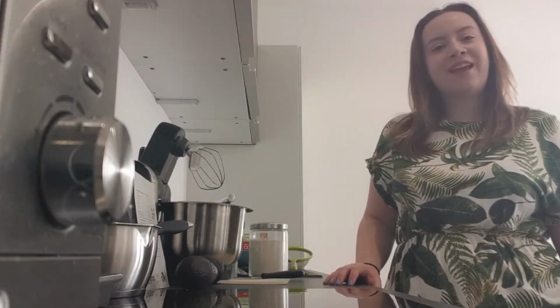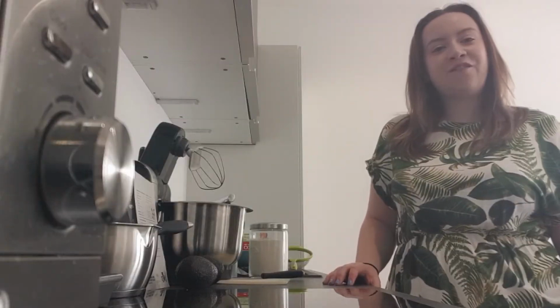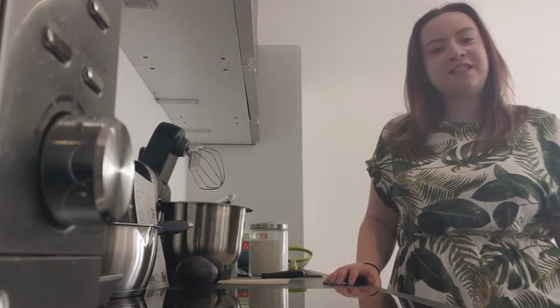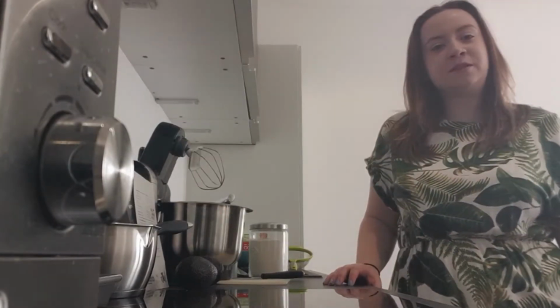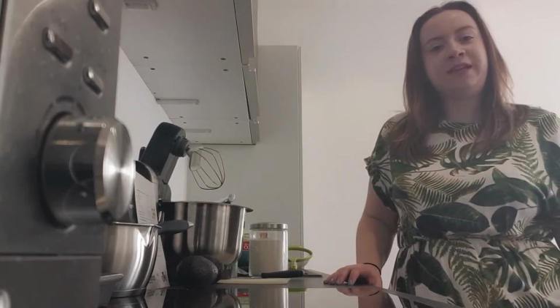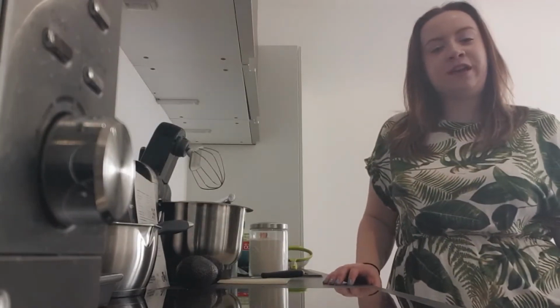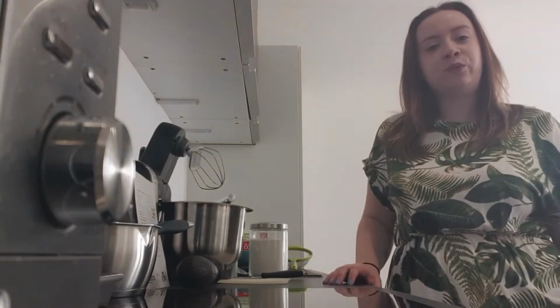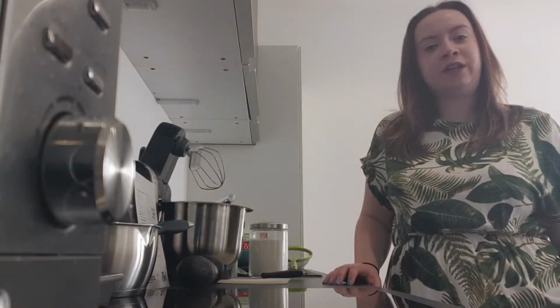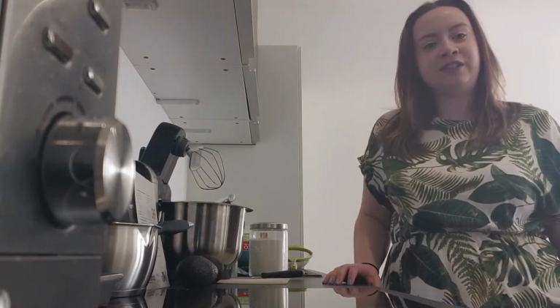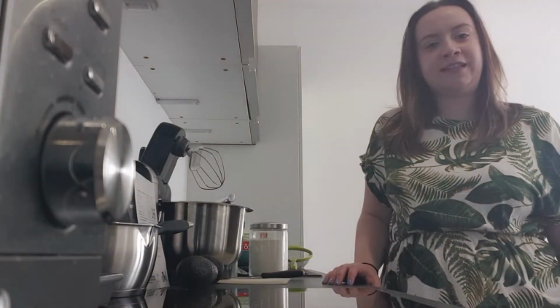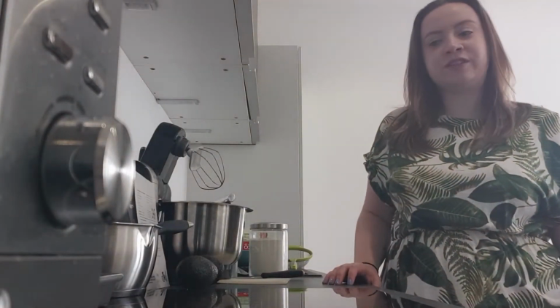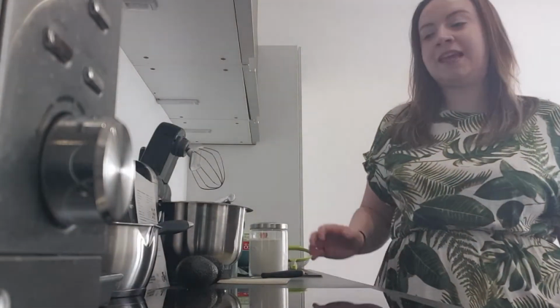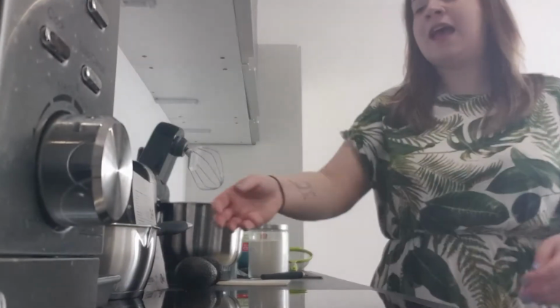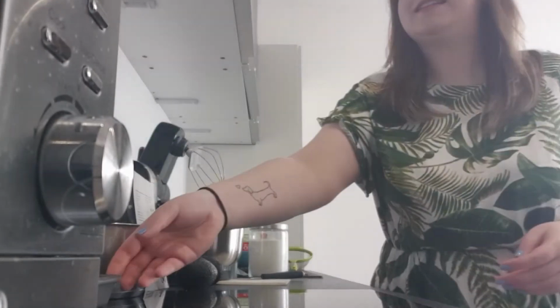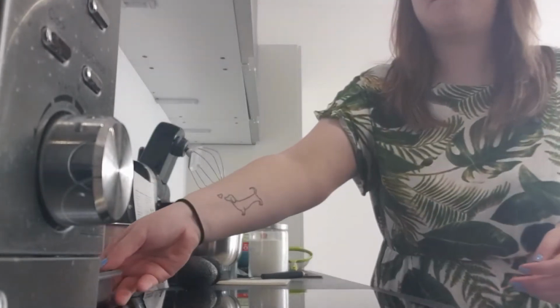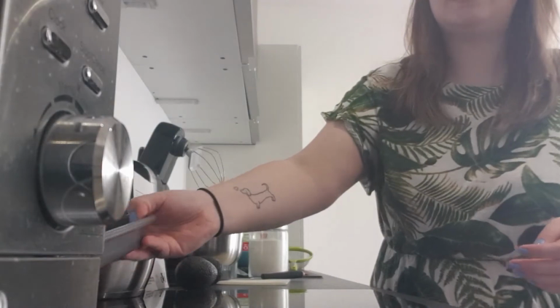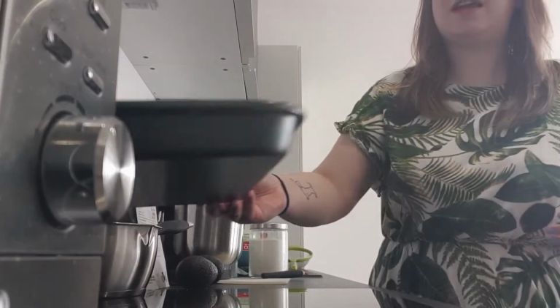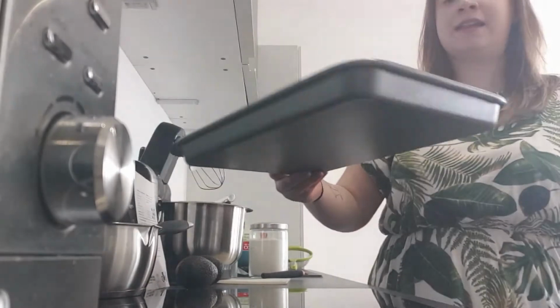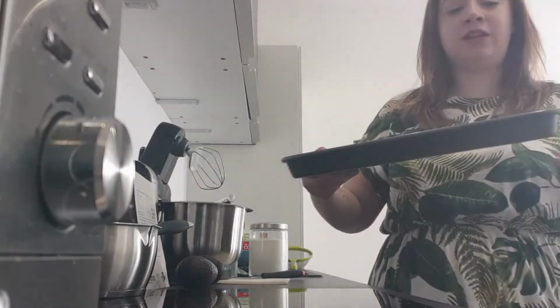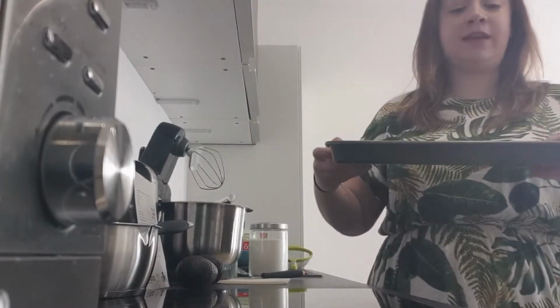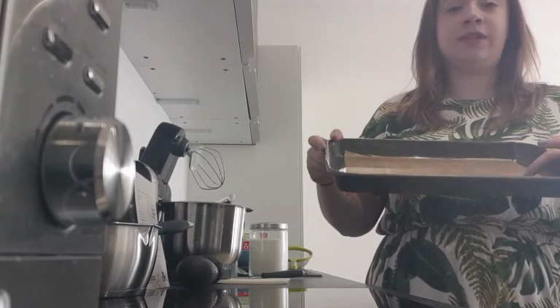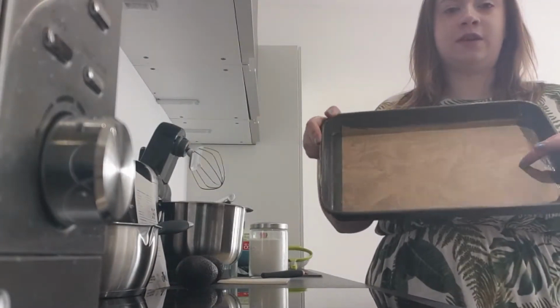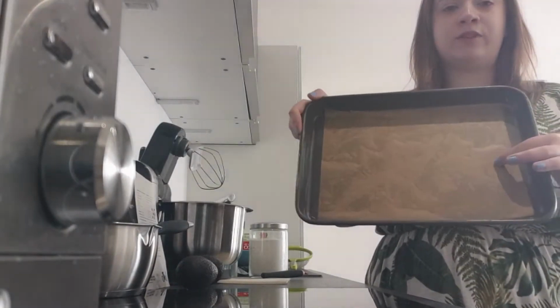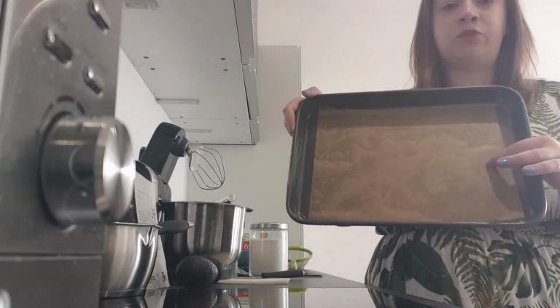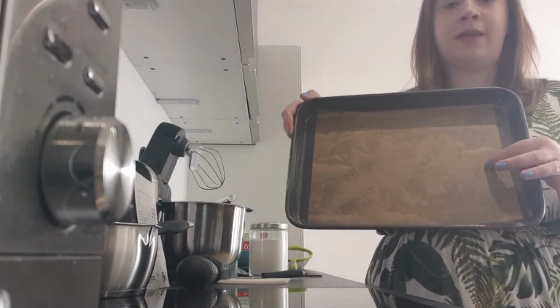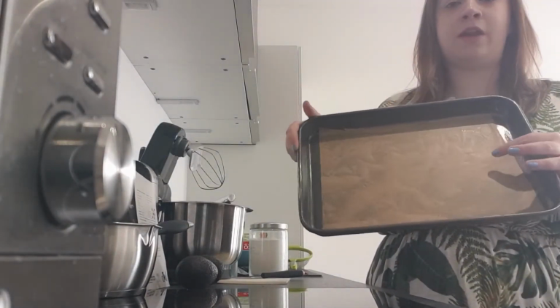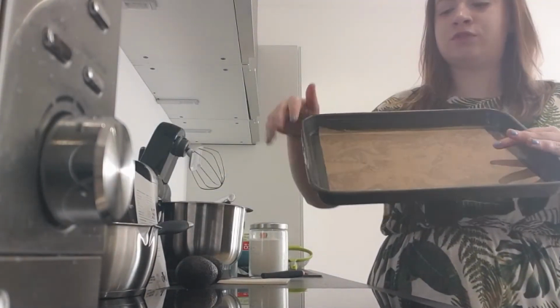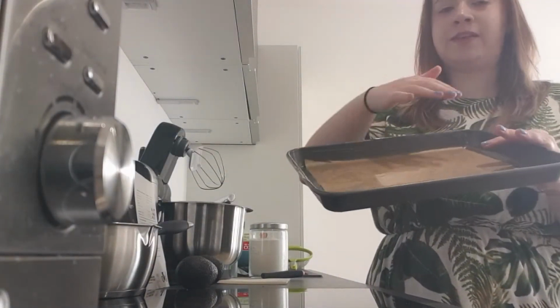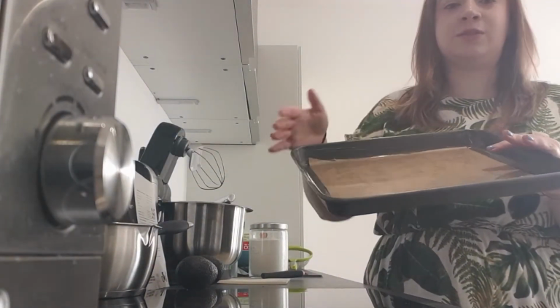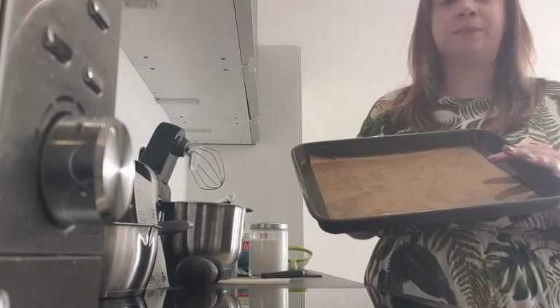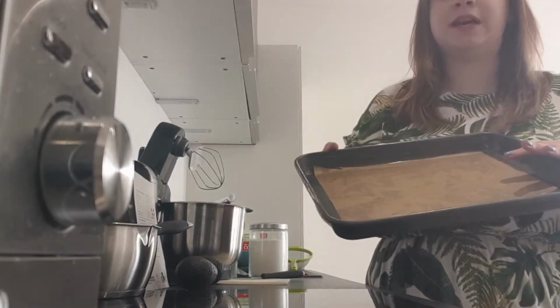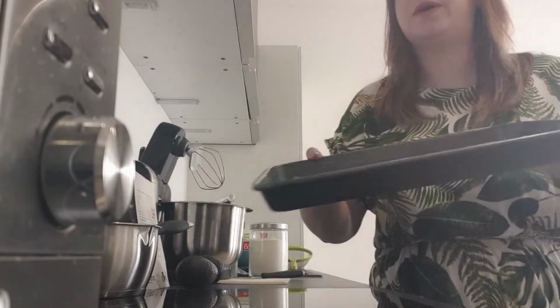Our first step is to preheat the oven to 180 degrees C and to get a baking tray and line it with some greaseproof paper. I've just gone round the edges with some butter as well.